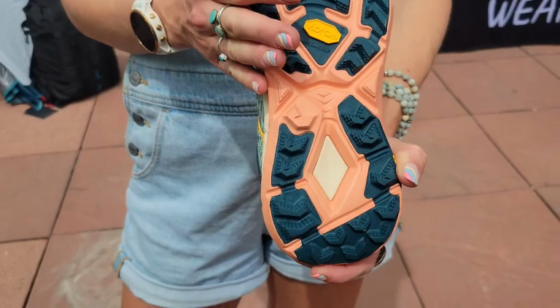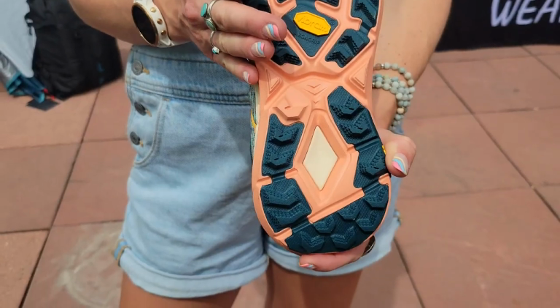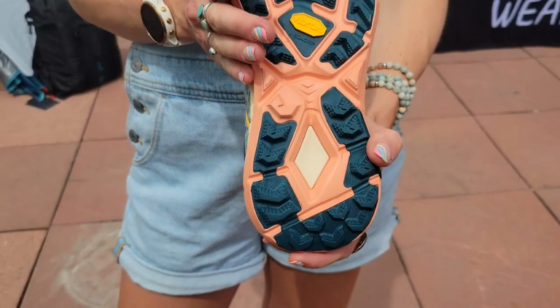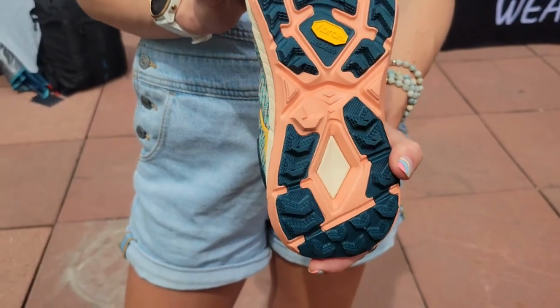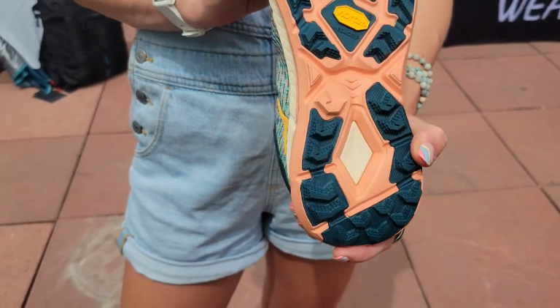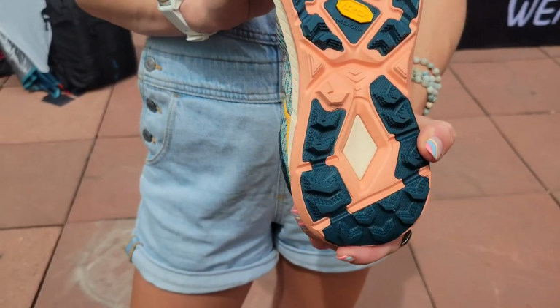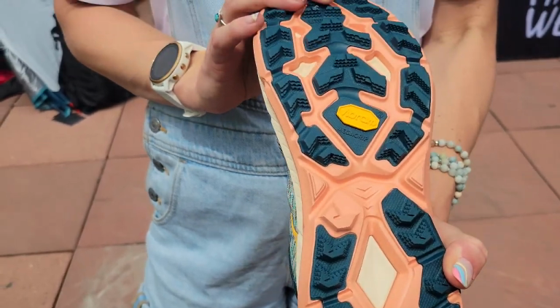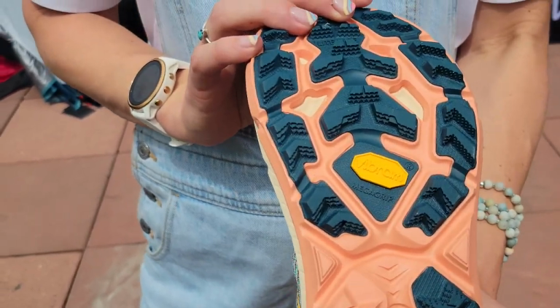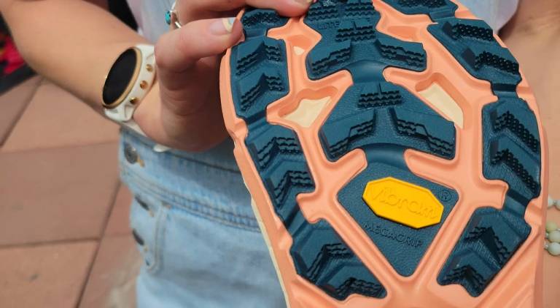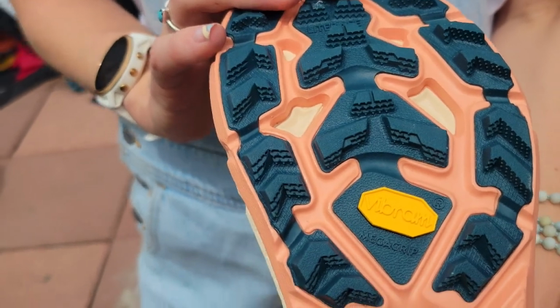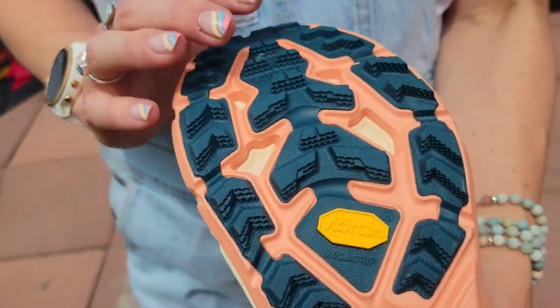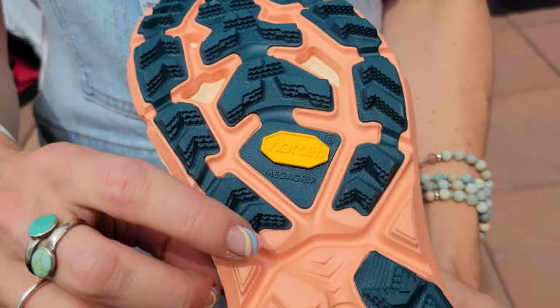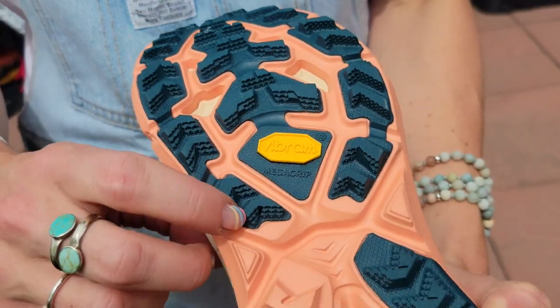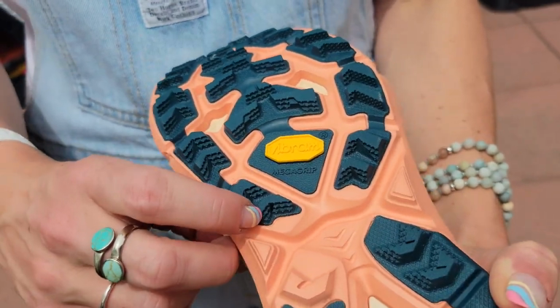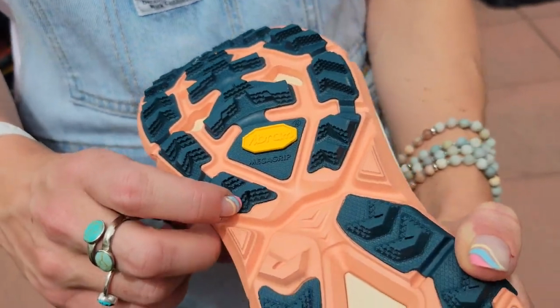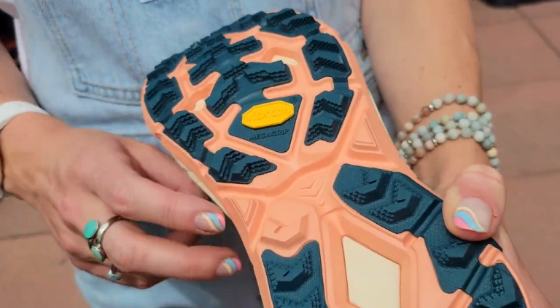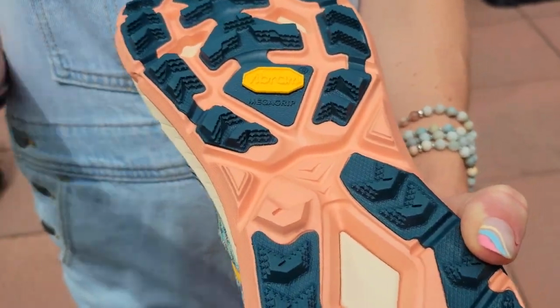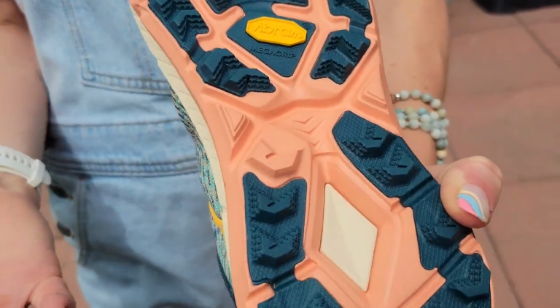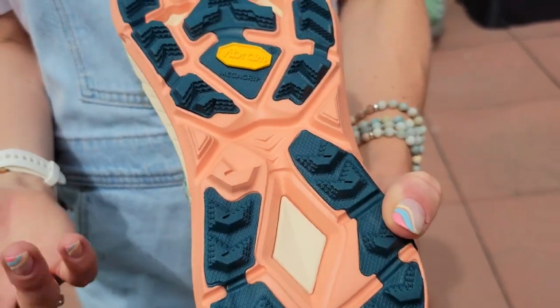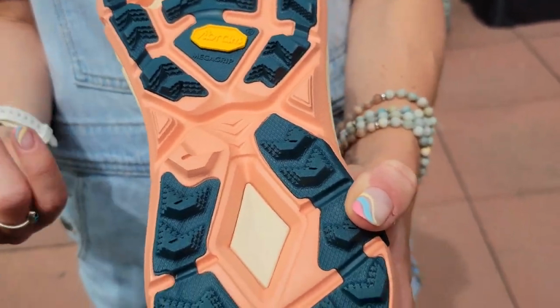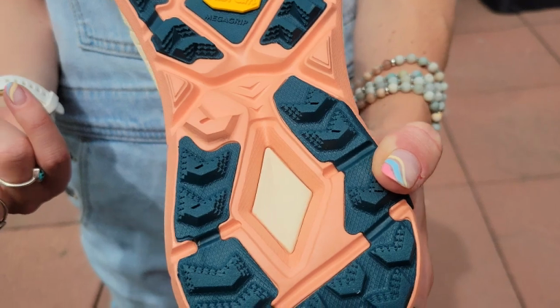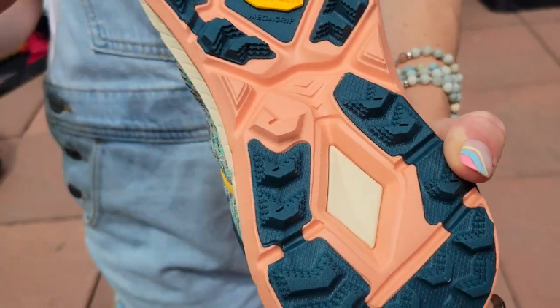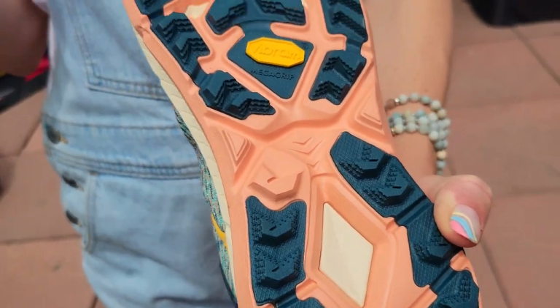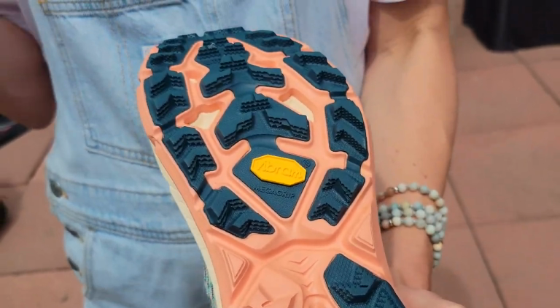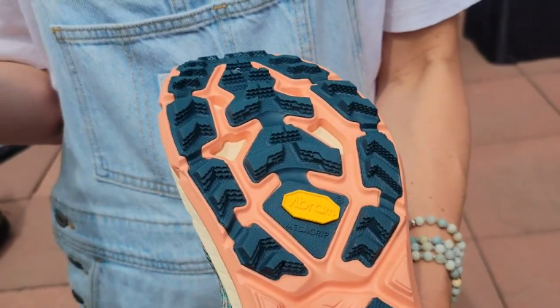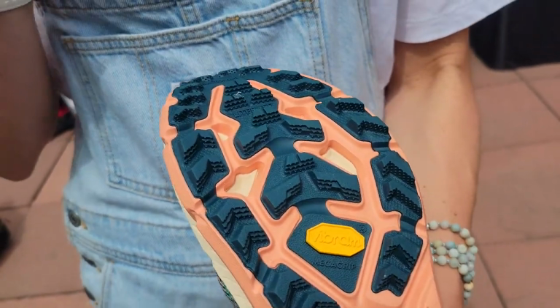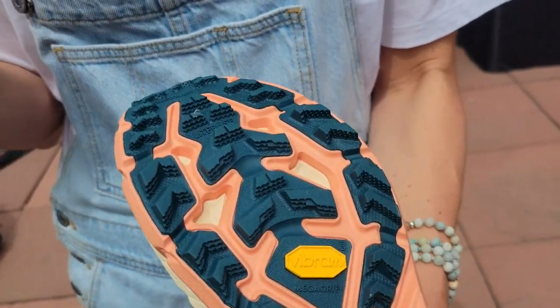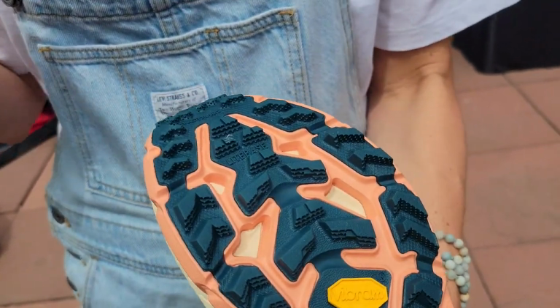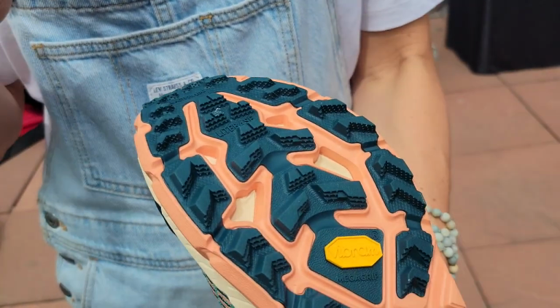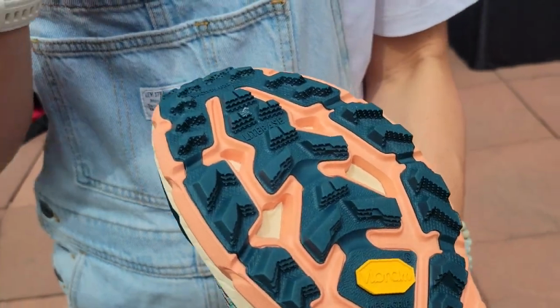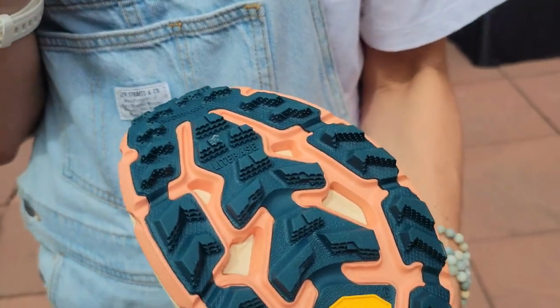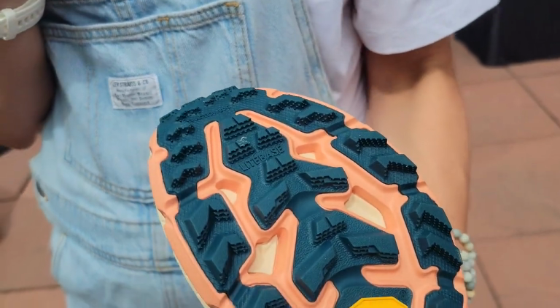Totally new outsole — we have Vibram MegaGrip with traction lugs. You can see the little divots on each lug that increase the surface area of the Vibram, thereby making it even grippier for whatever terrain you throw at it.